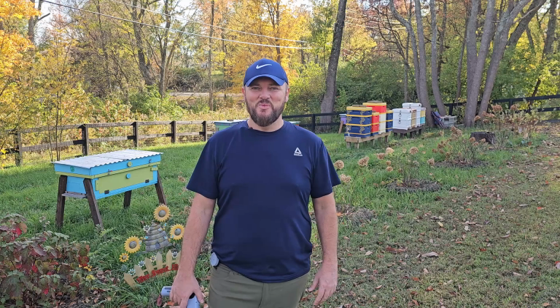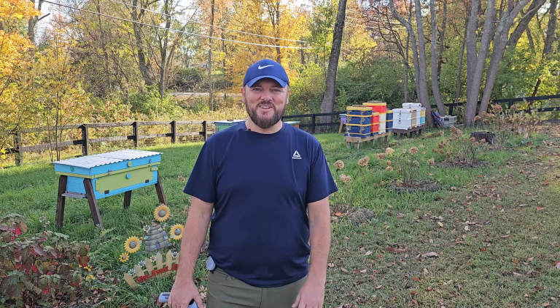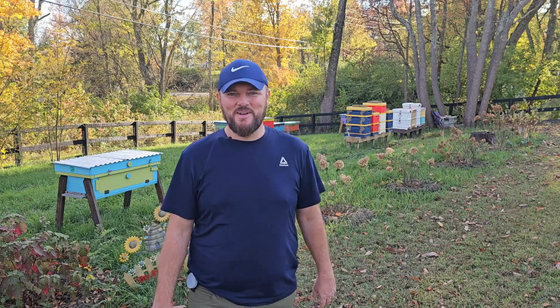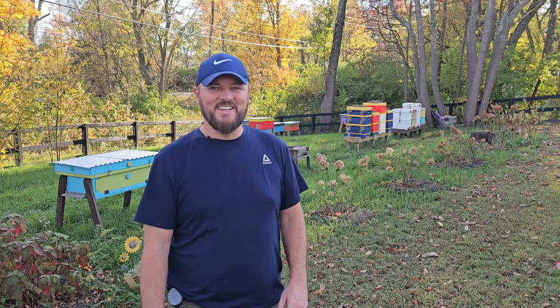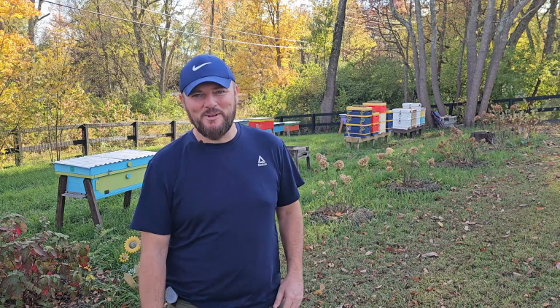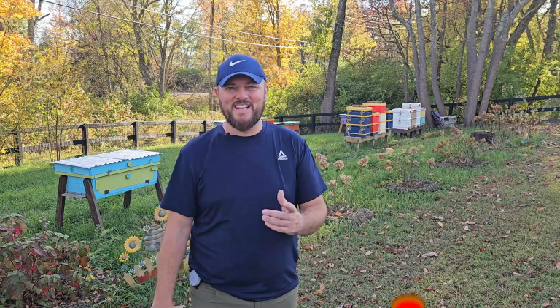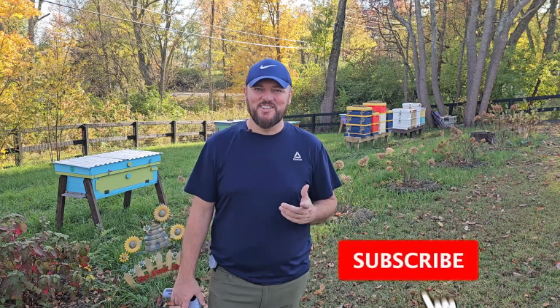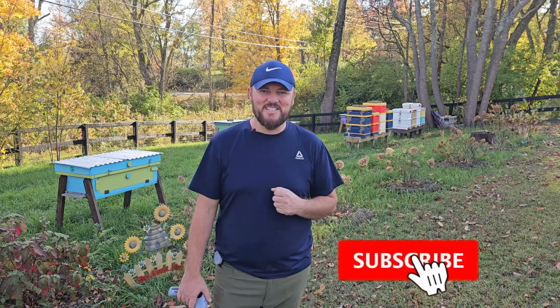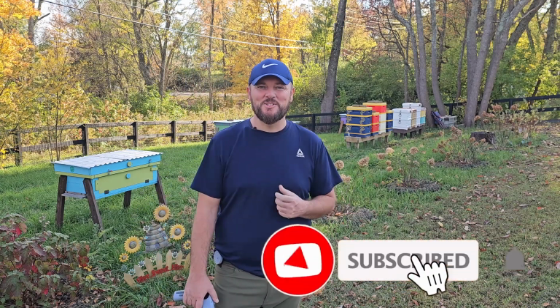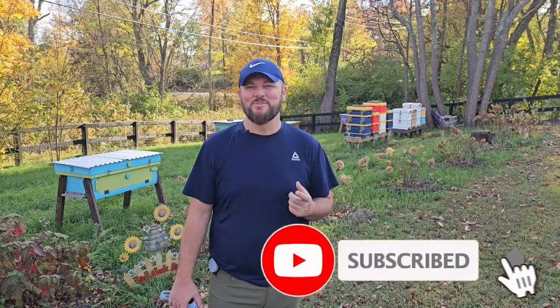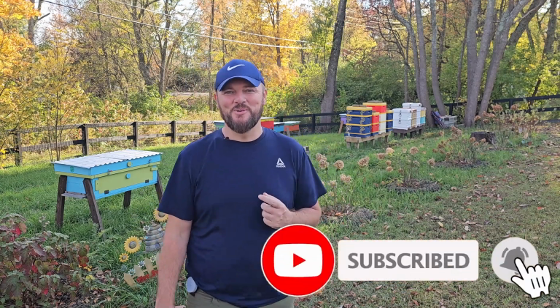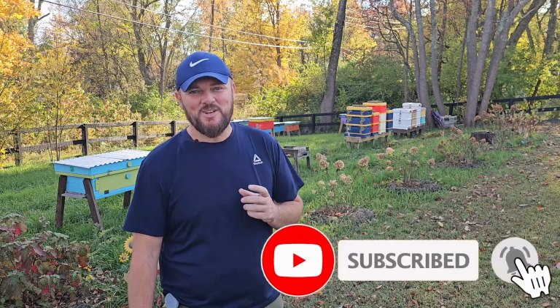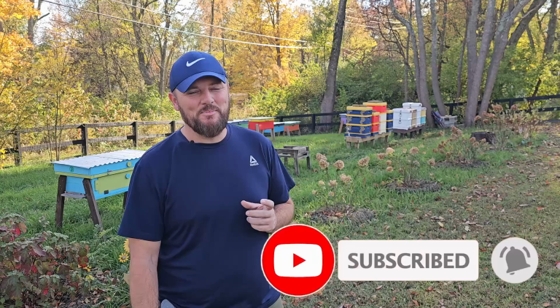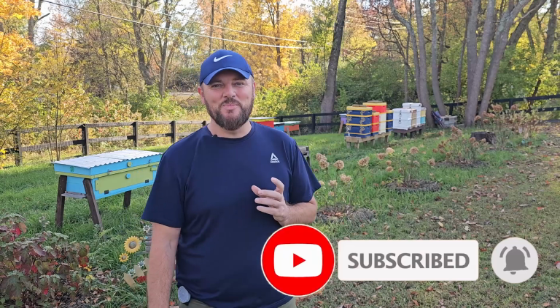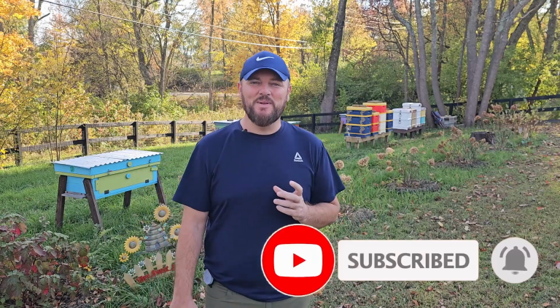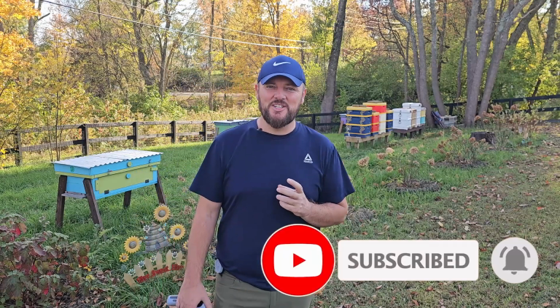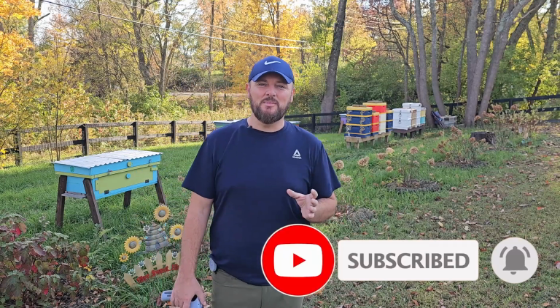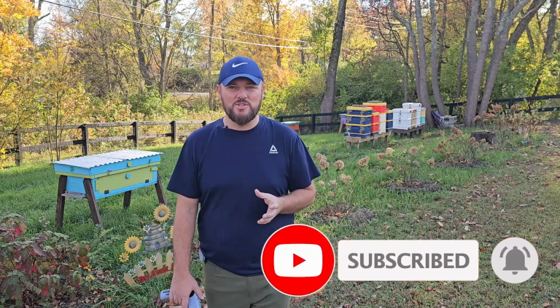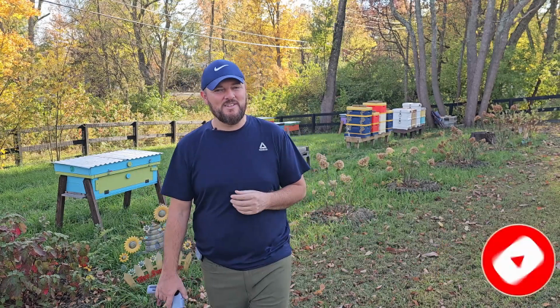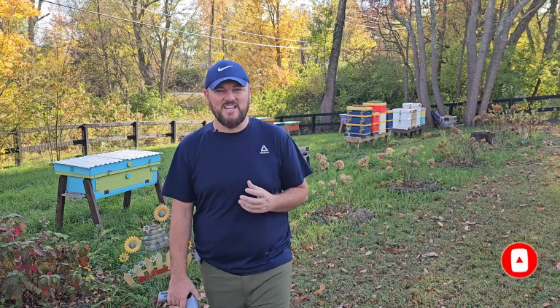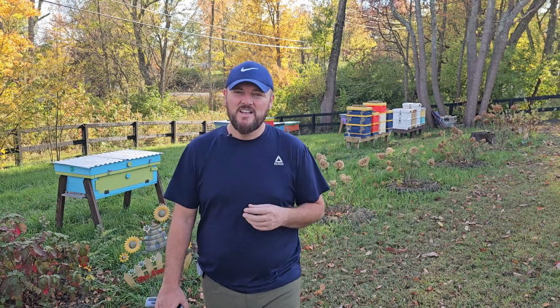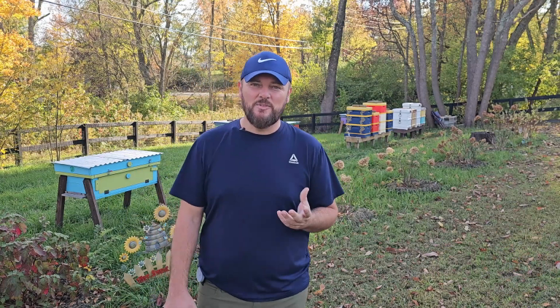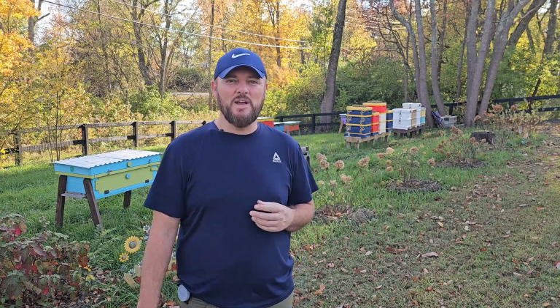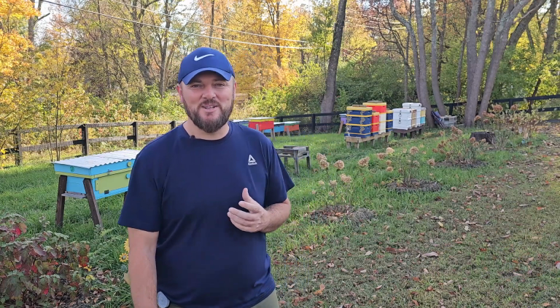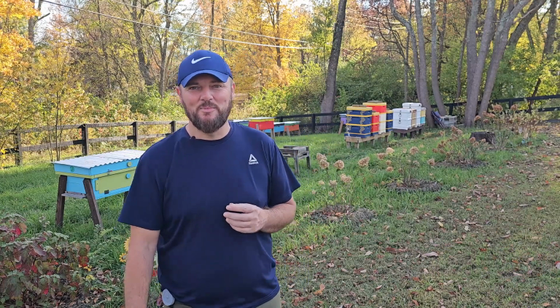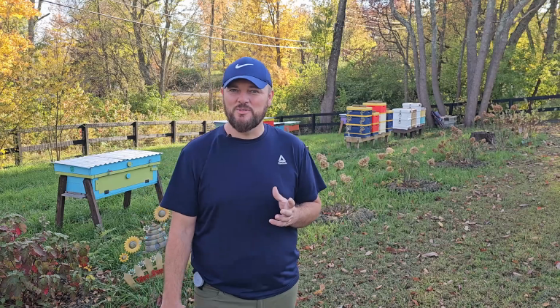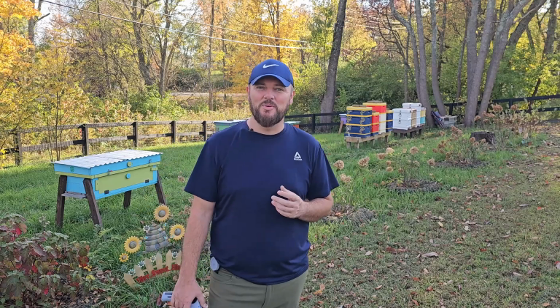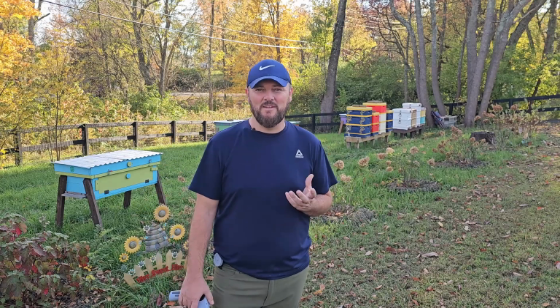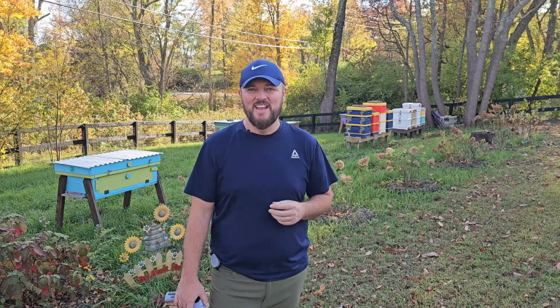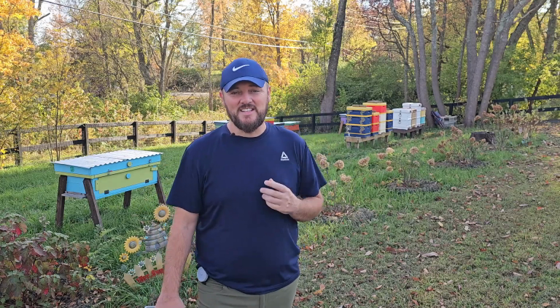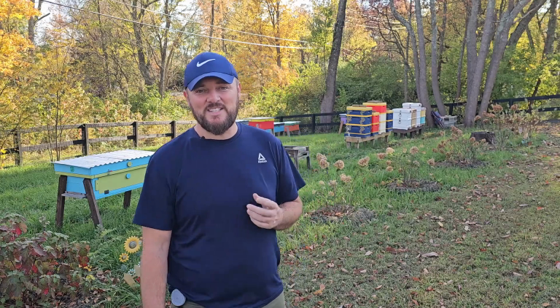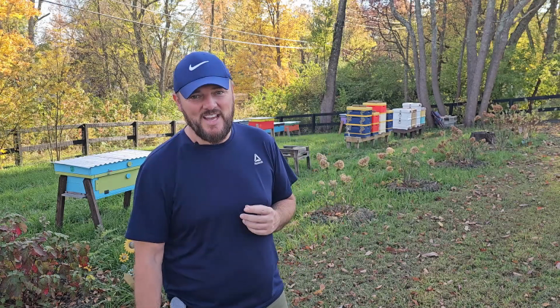What's going on everybody? Anel here. Welcome back and today I've got something special for you. I've got a brand new beekeeping gadget that probably most of you haven't seen. A few of you might have seen it before but most people probably haven't. And it's an amazing gadget.